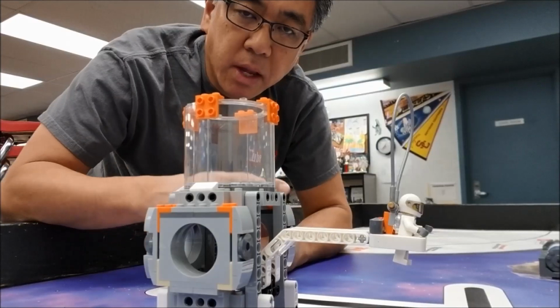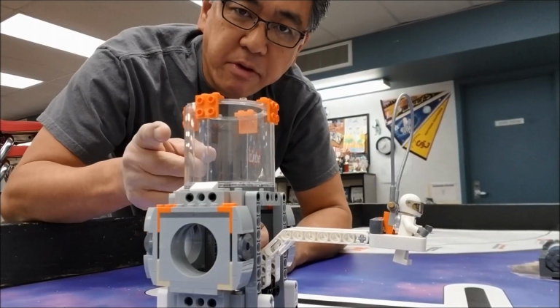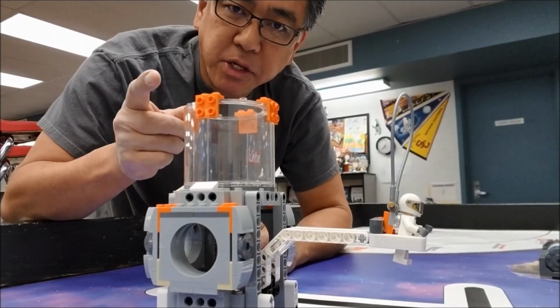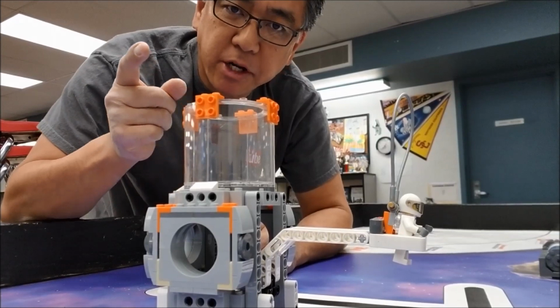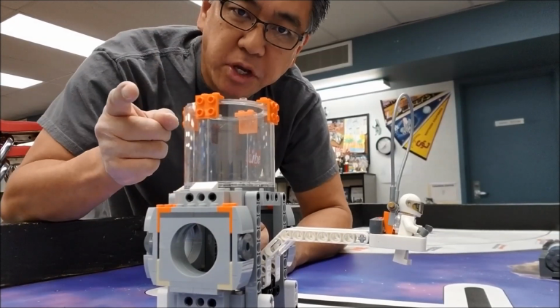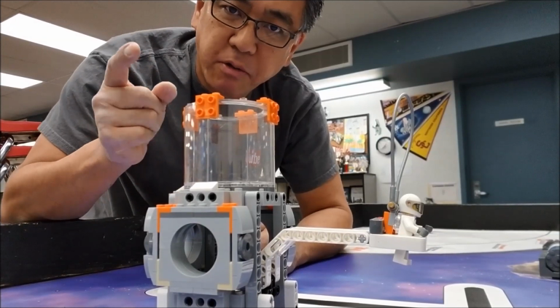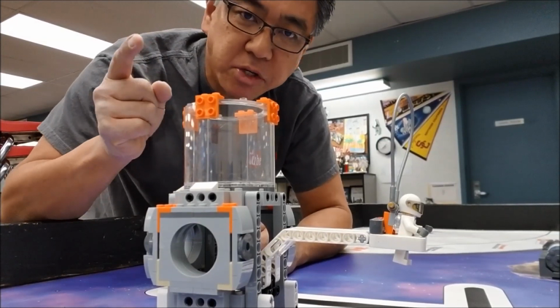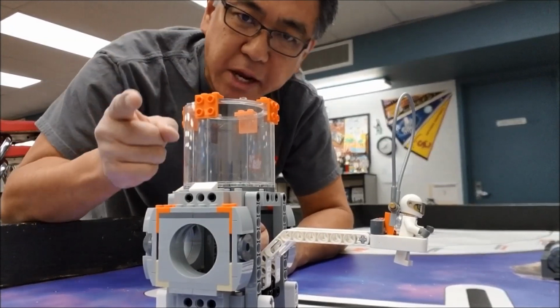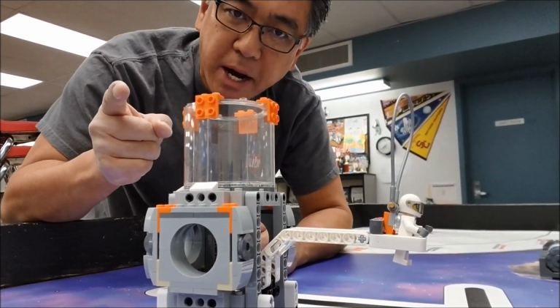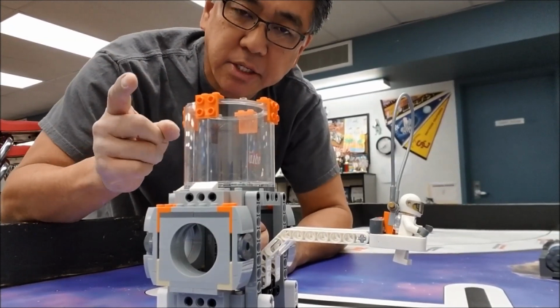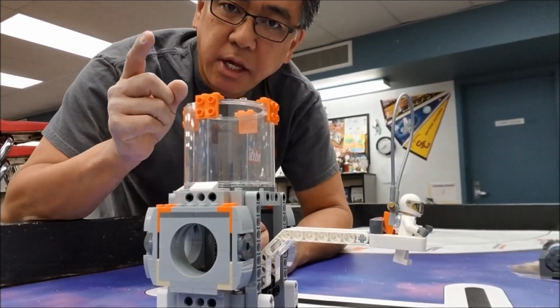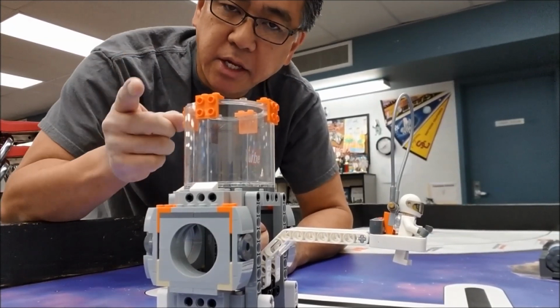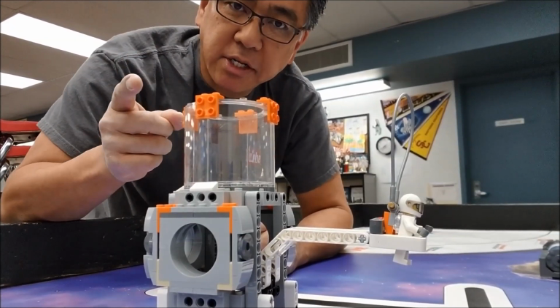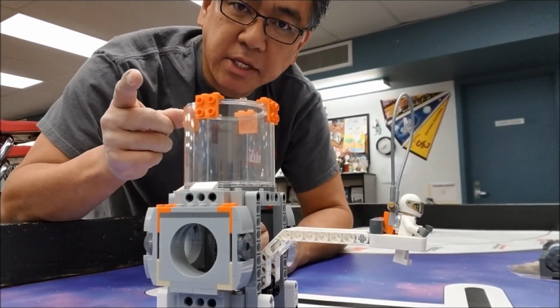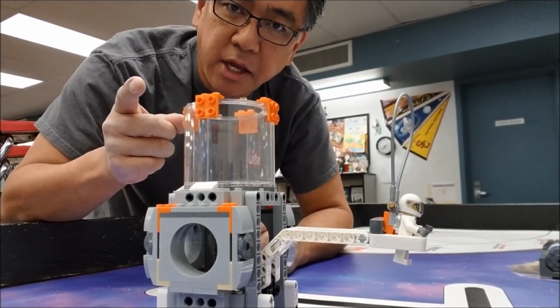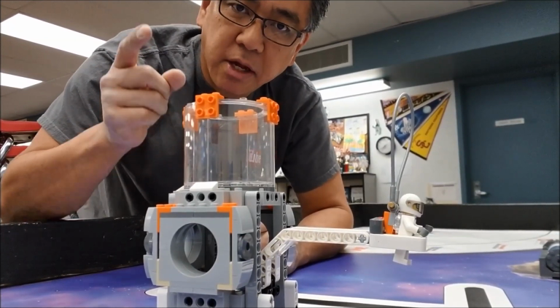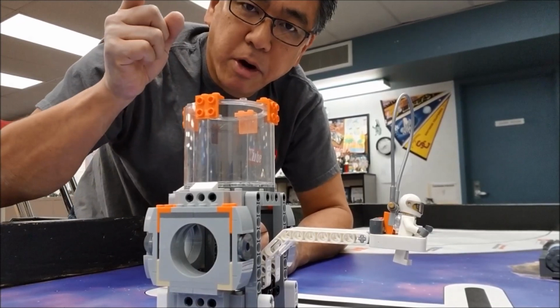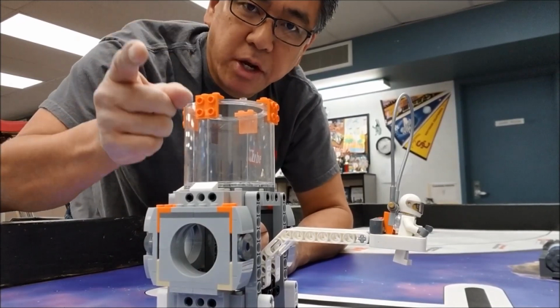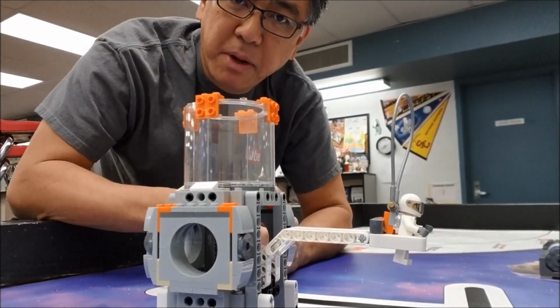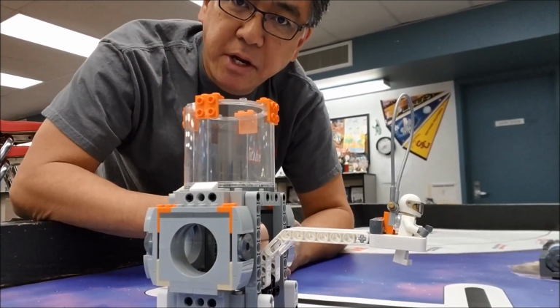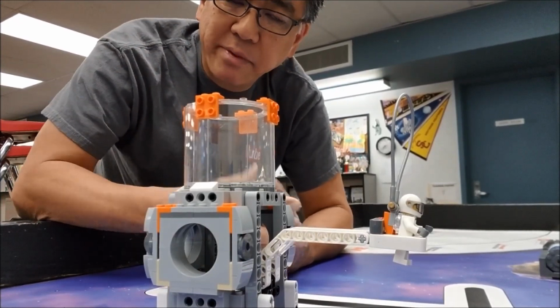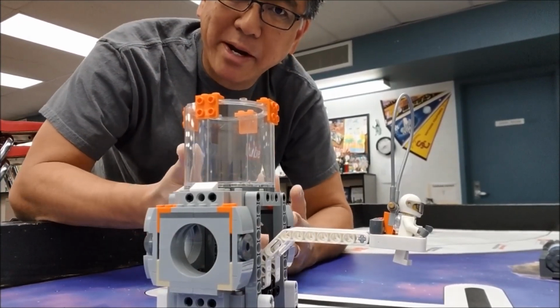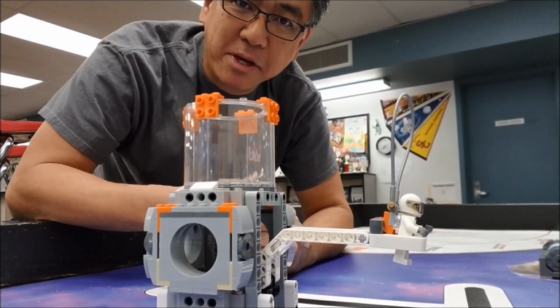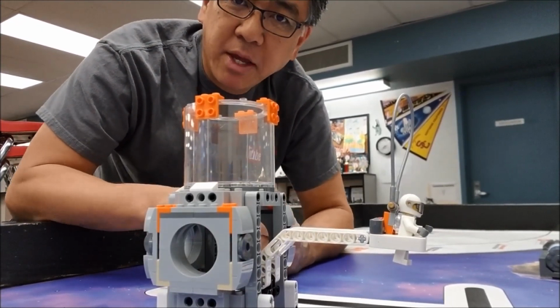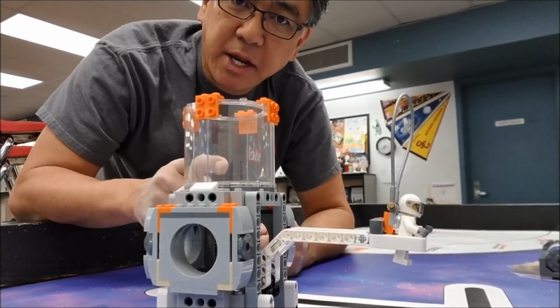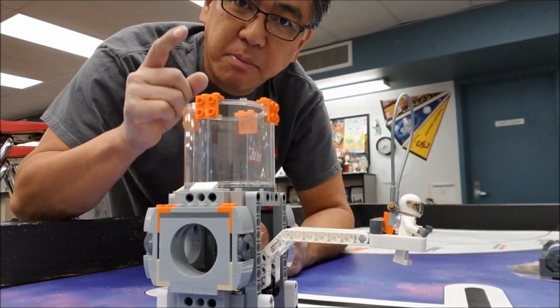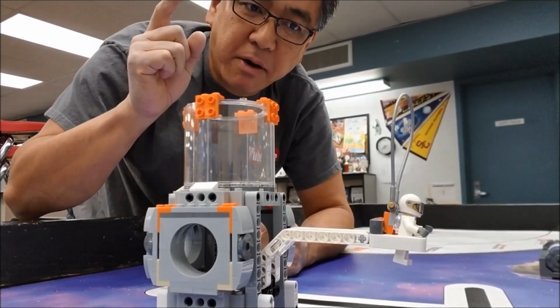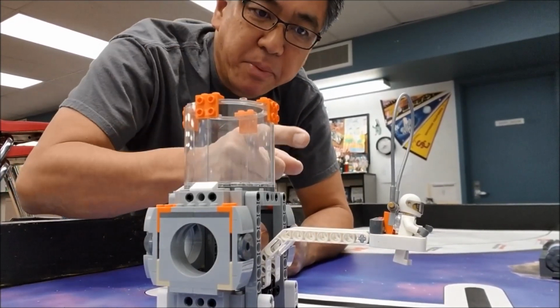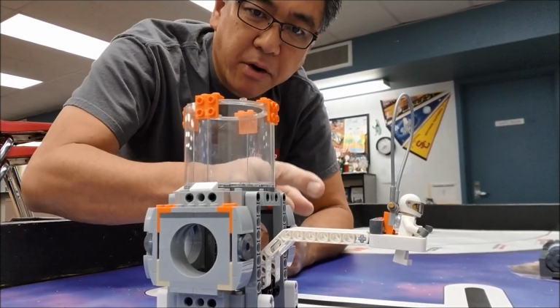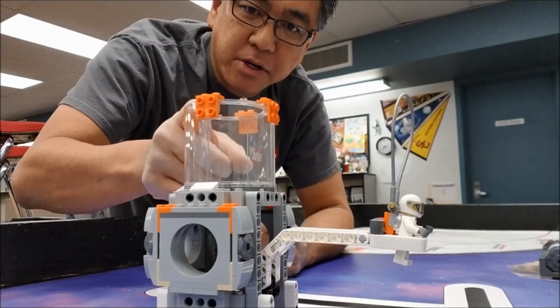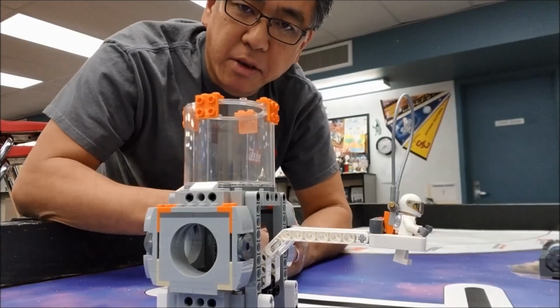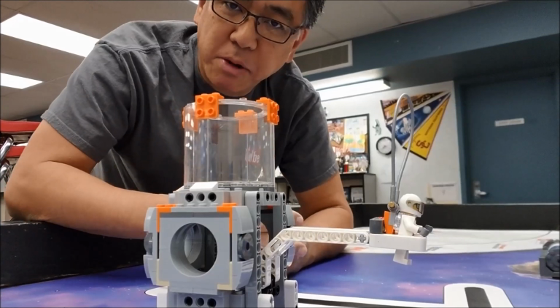Hey everybody, what's going on? It's Mr. Hino for Mr. Hino's Lego Robotics. Today is a classic case where Mr. Hino can make a video about anything, and today it's going to be about flipping Gearheart into the airlock chamber.